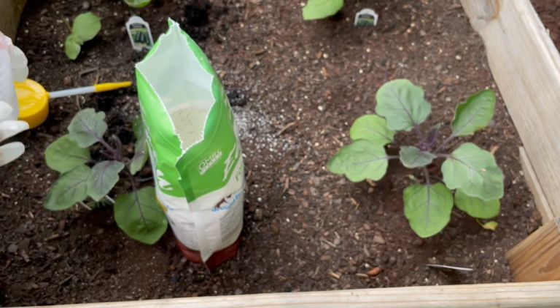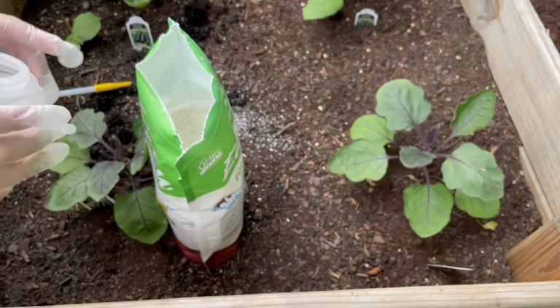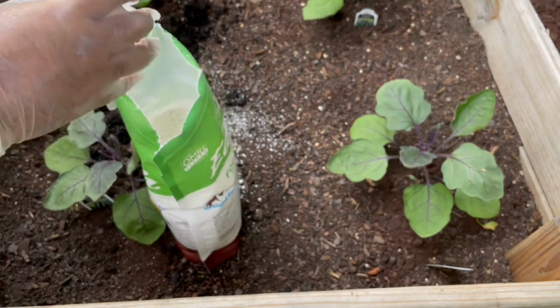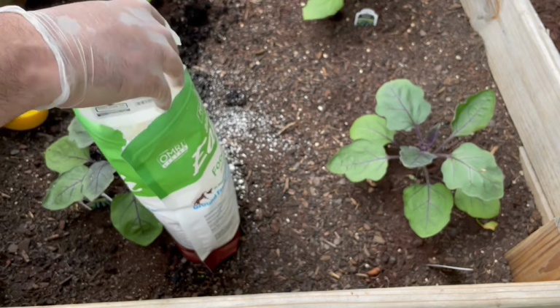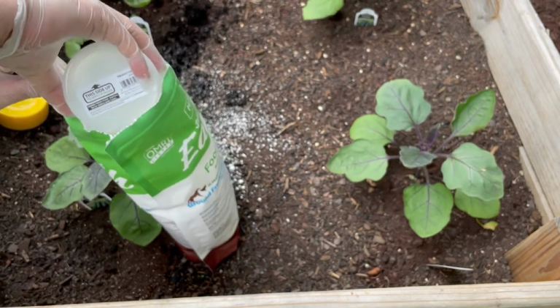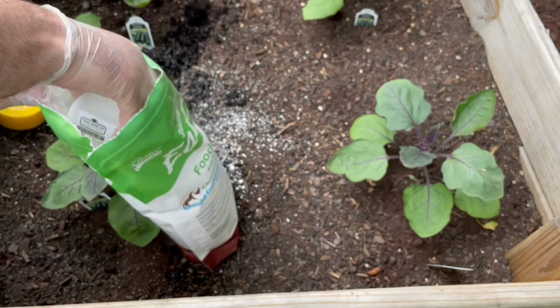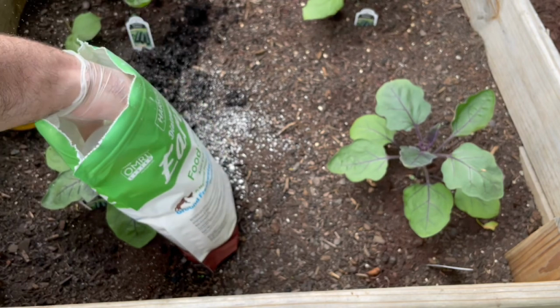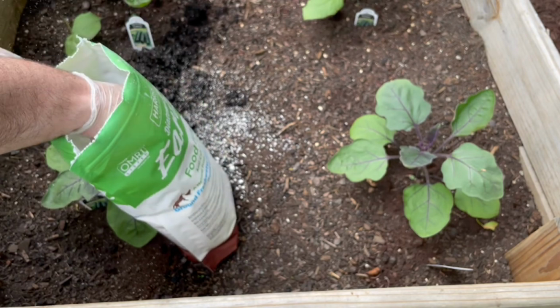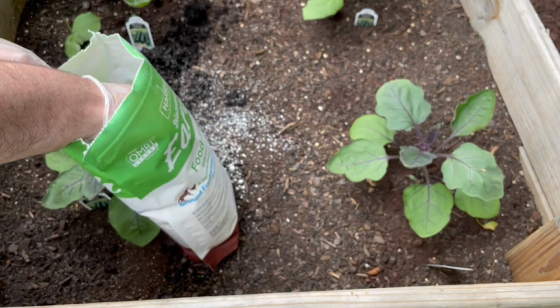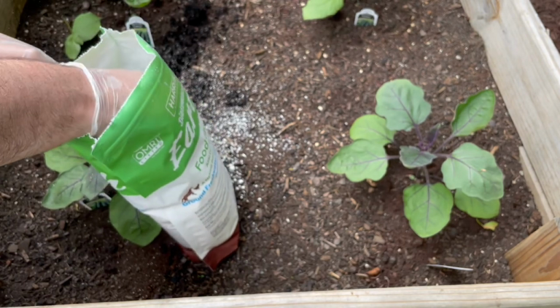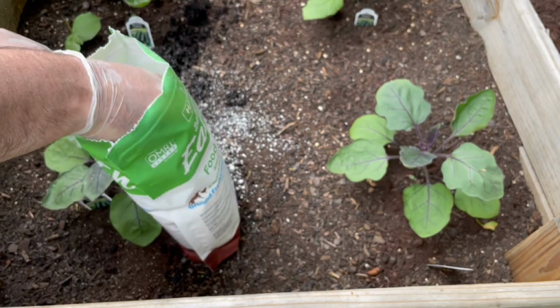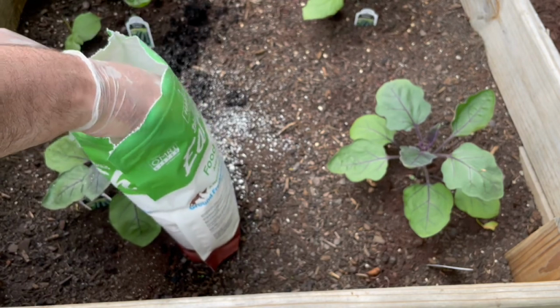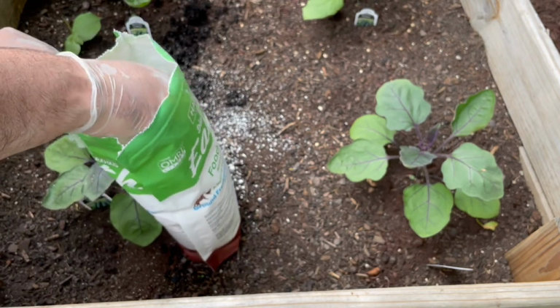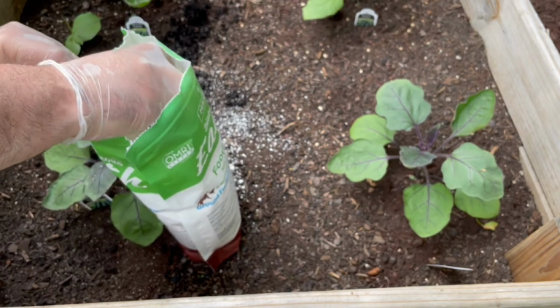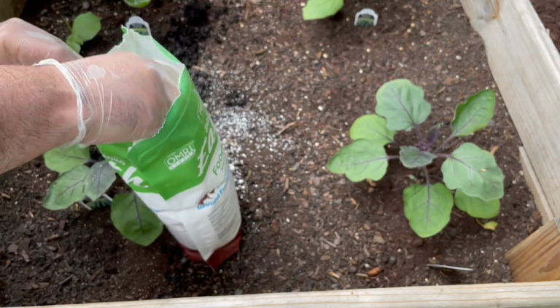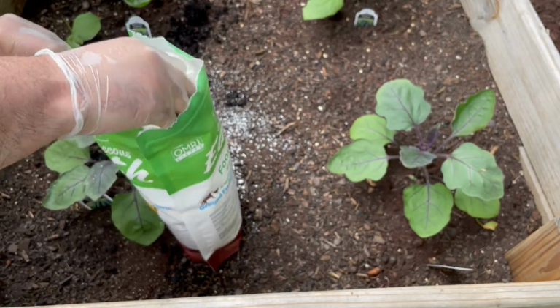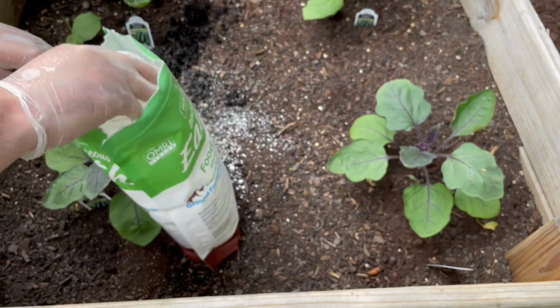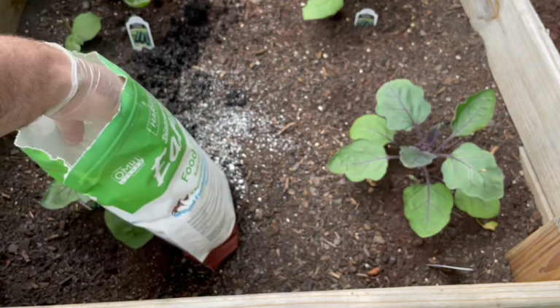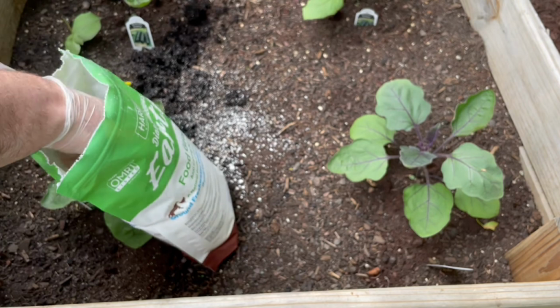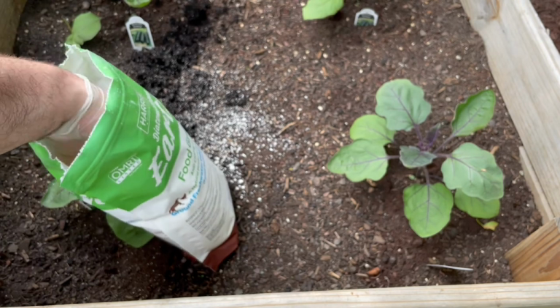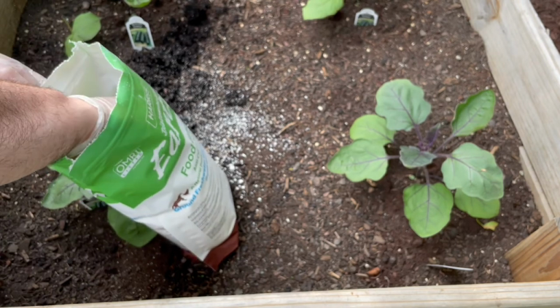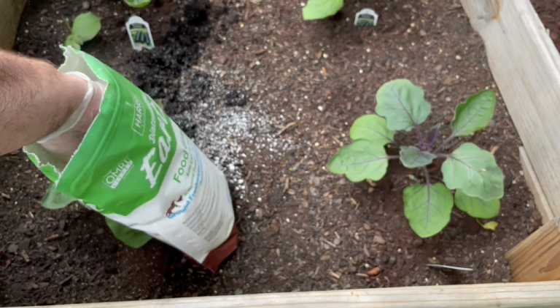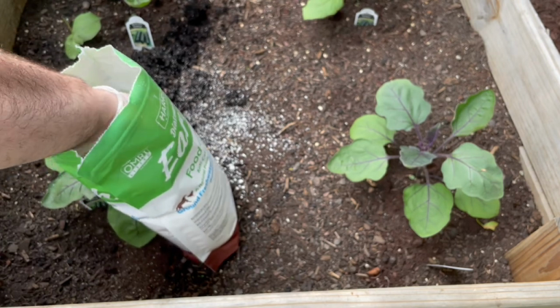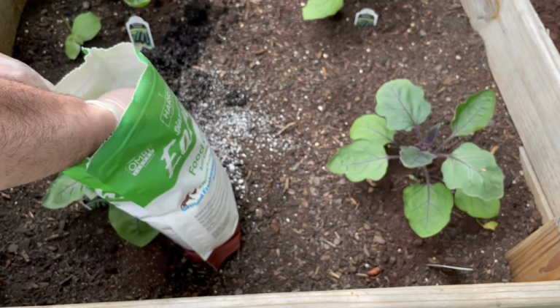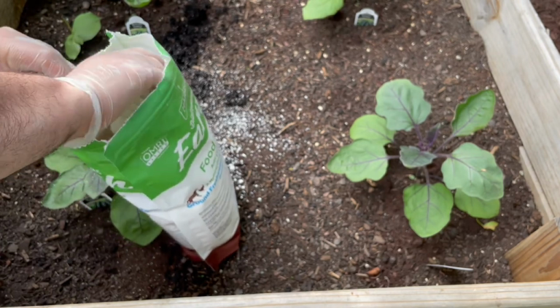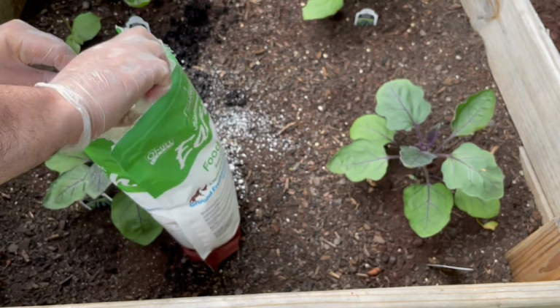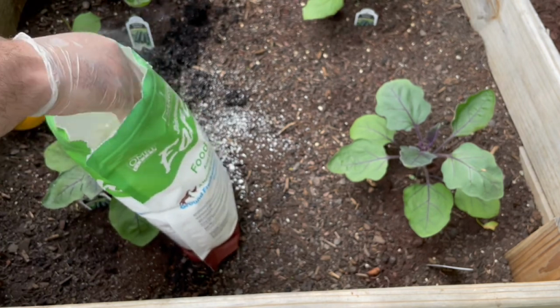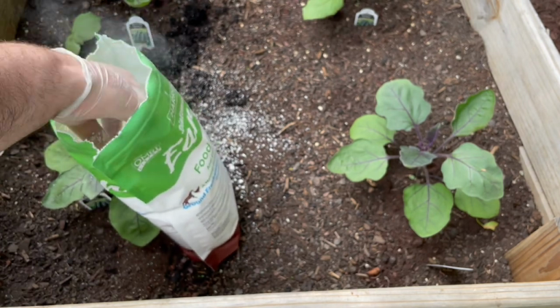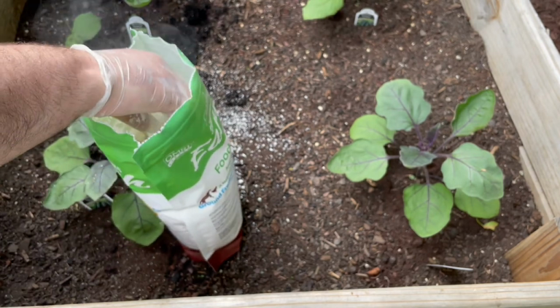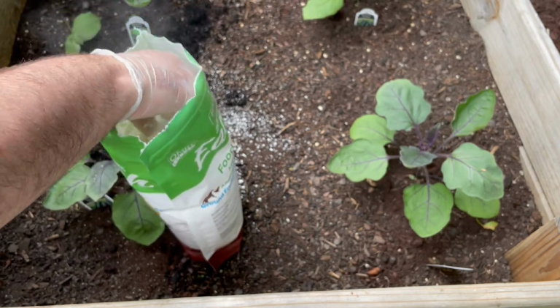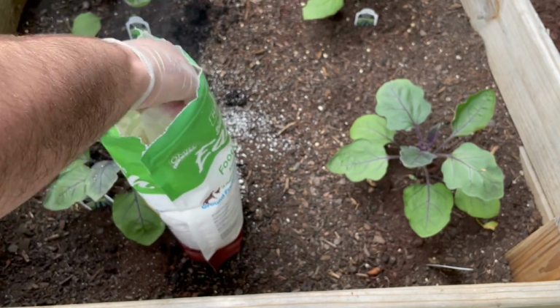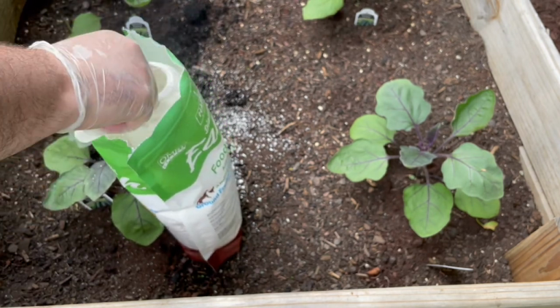Basically what this does is it slices open all of the insects, so they dry out and die within about 24 hours. This is going to work on aphids, earwigs, ants, beetles — you name it, it pretty much covers it.